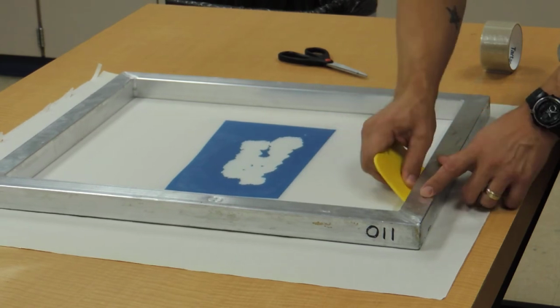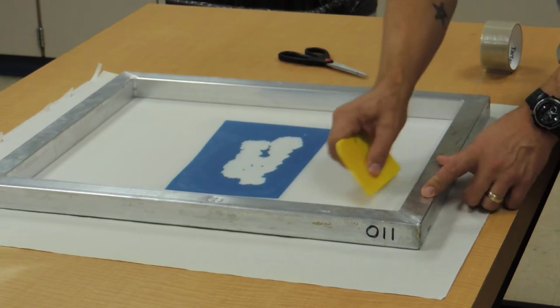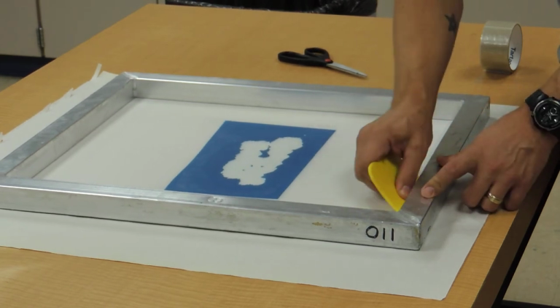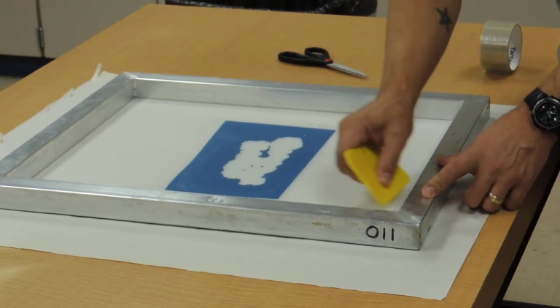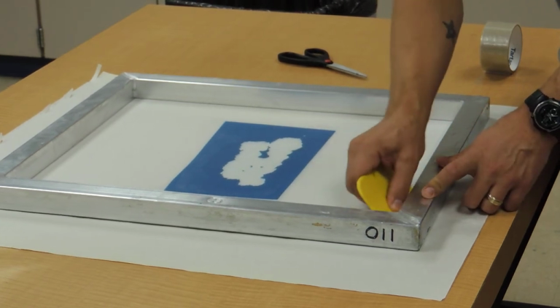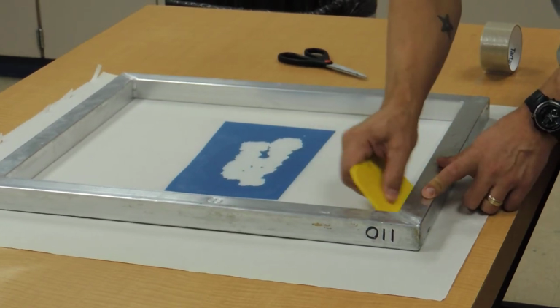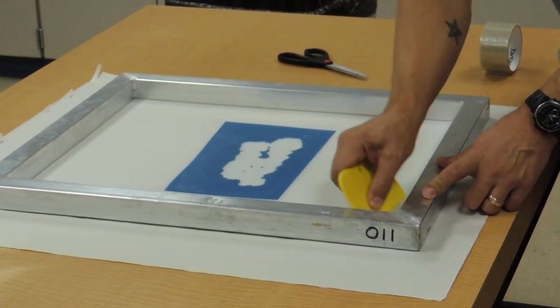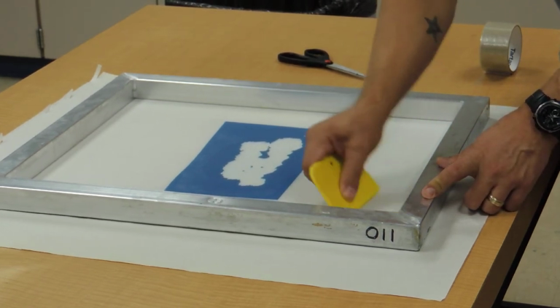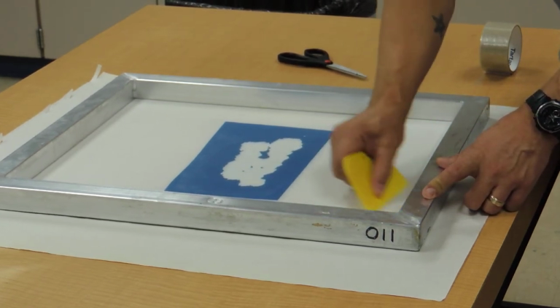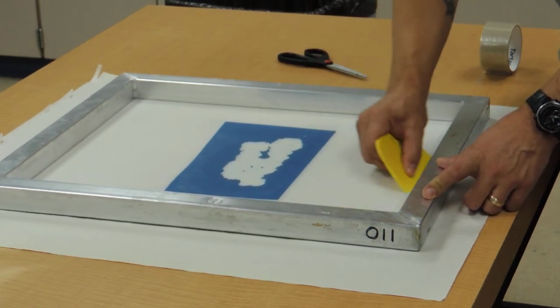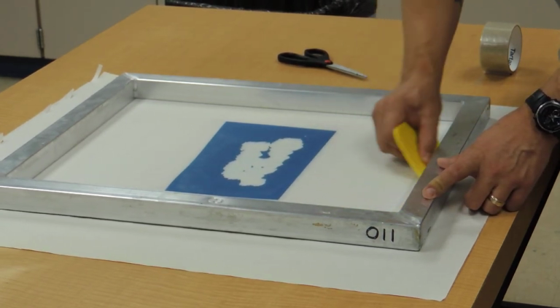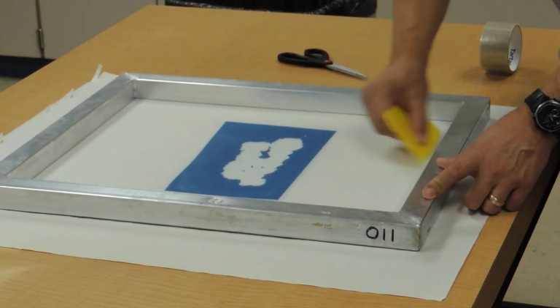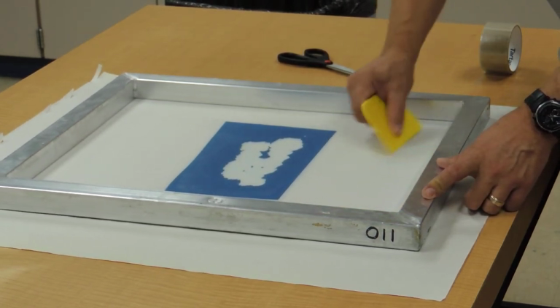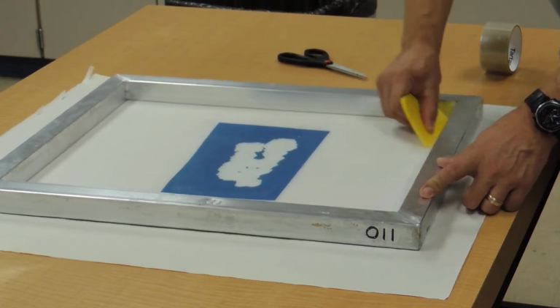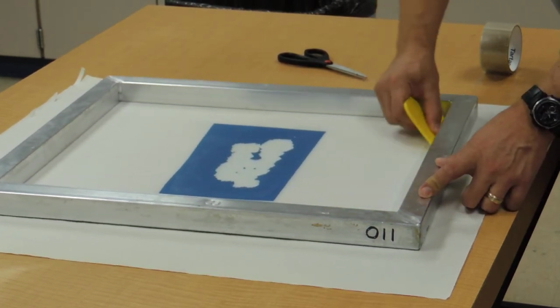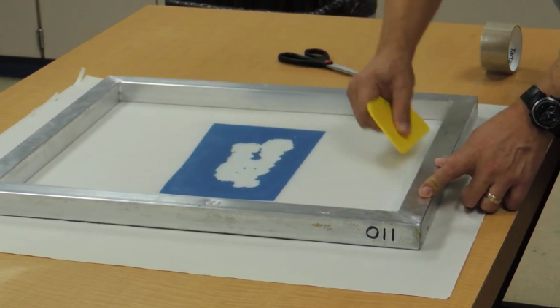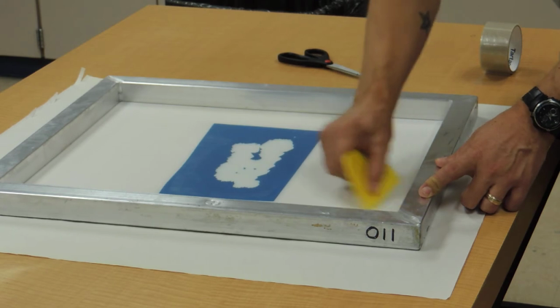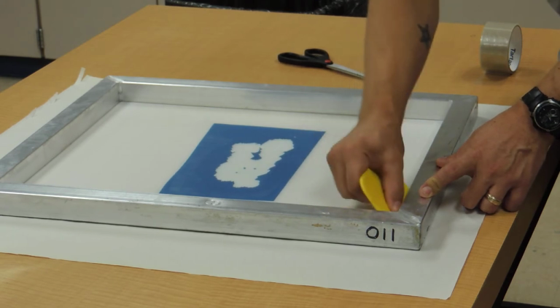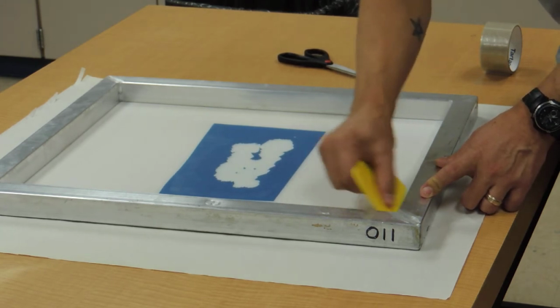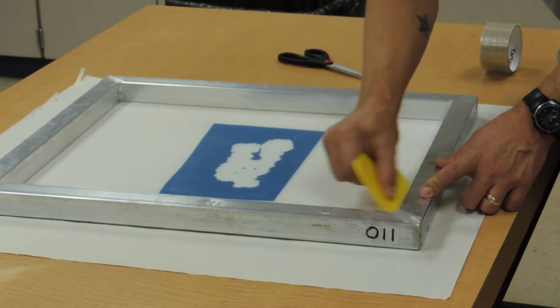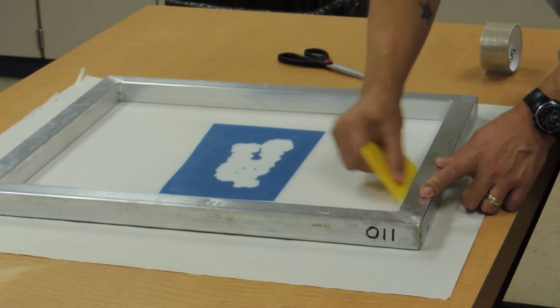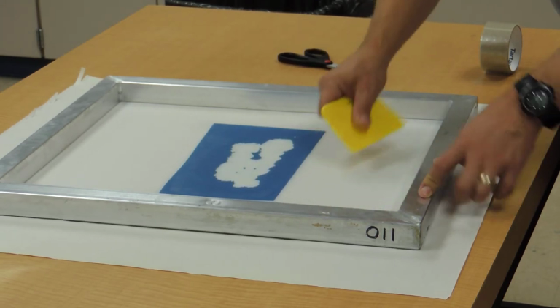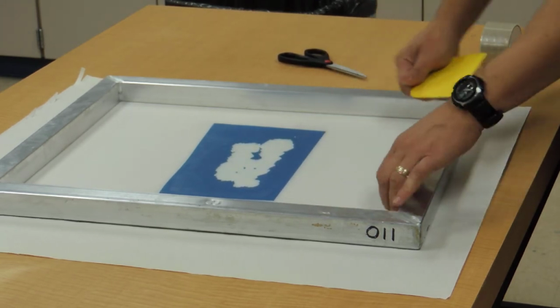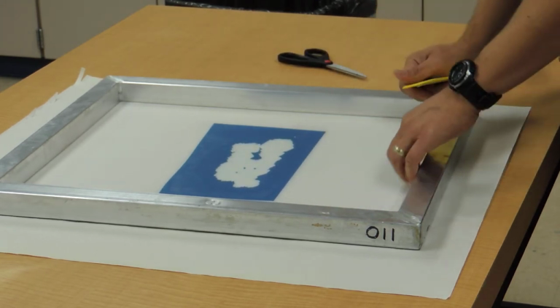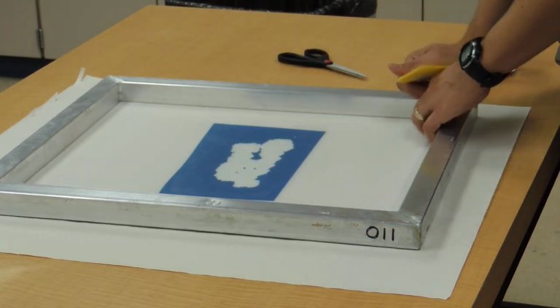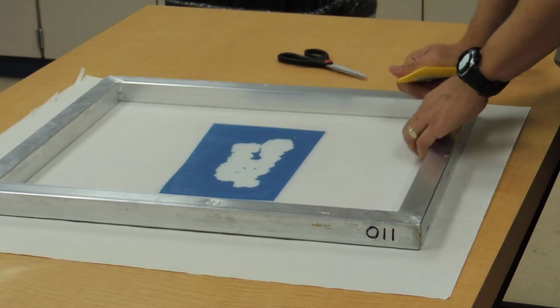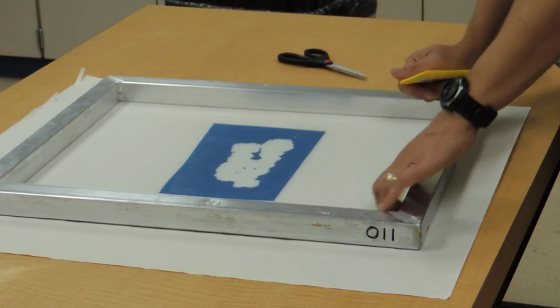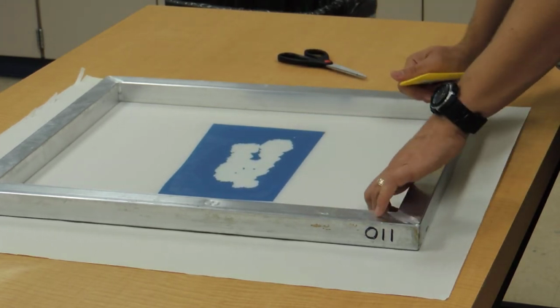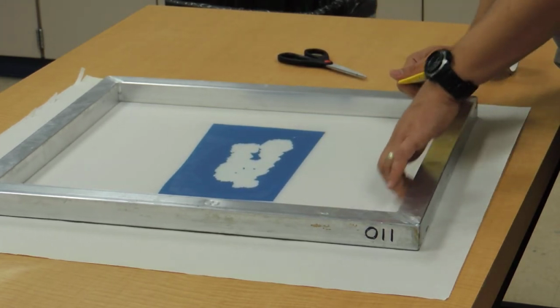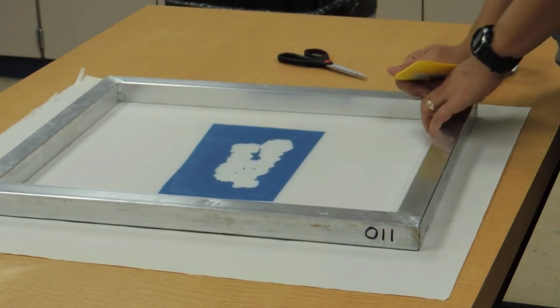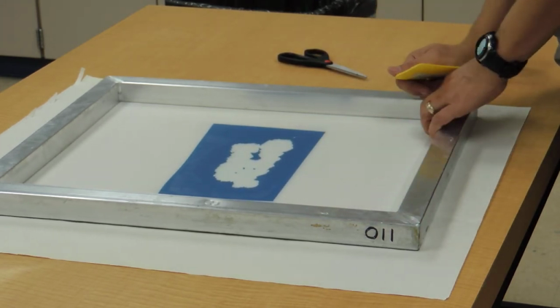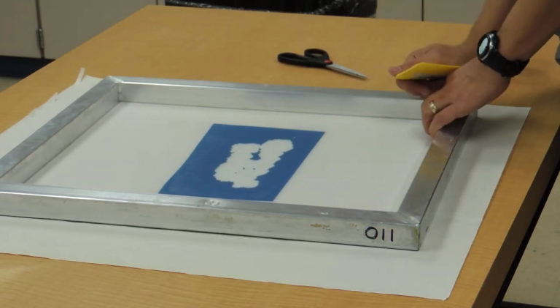This process, especially the corners, is really important — you need to try to be as even as possible. If you have any wrinkles or really big bubbles in there, you'll want to try this again.